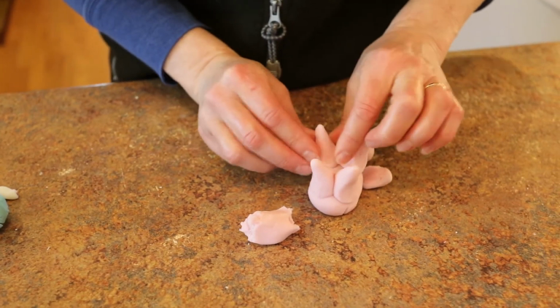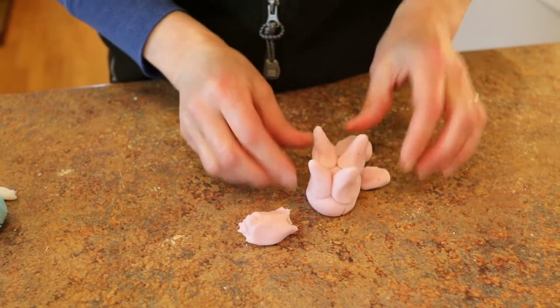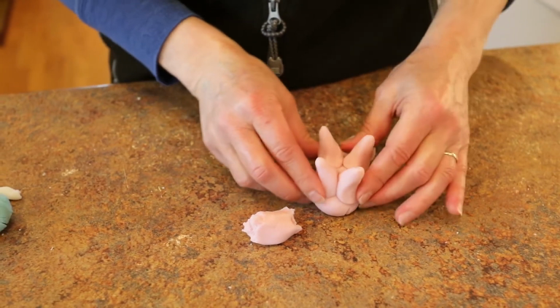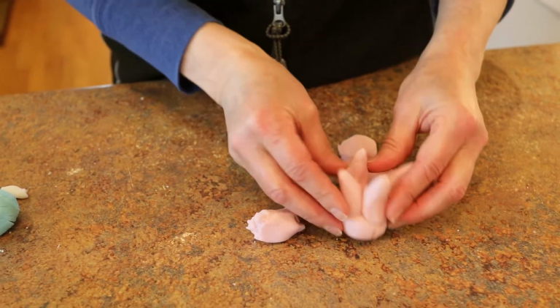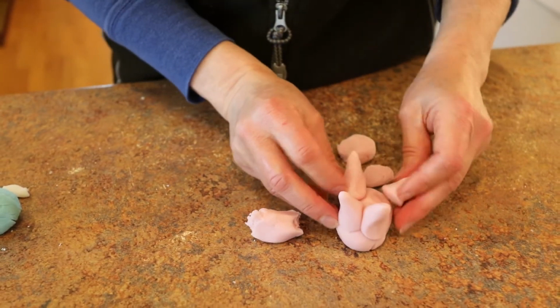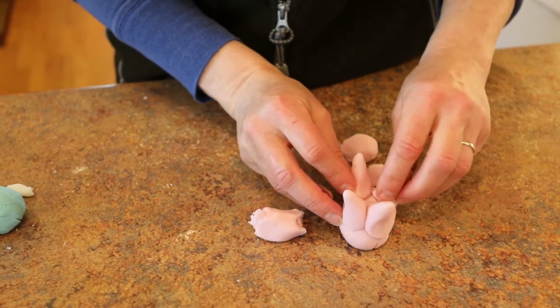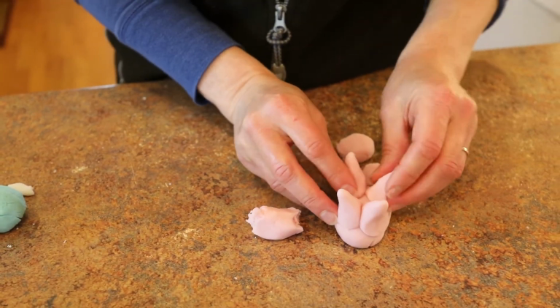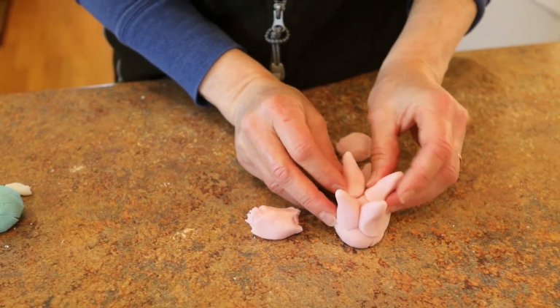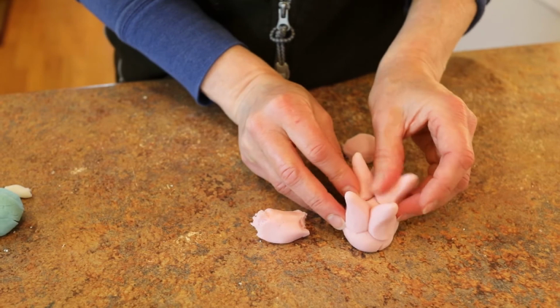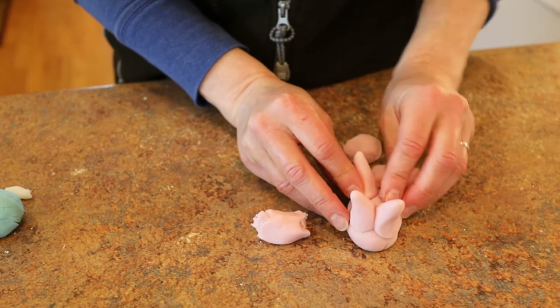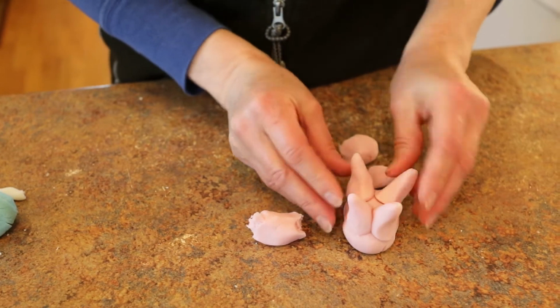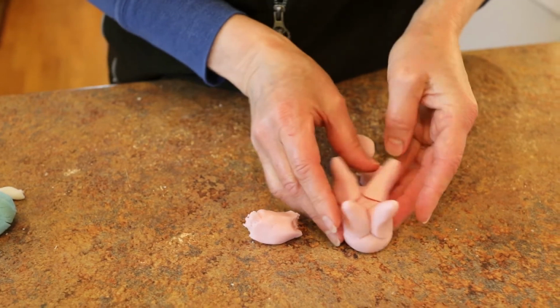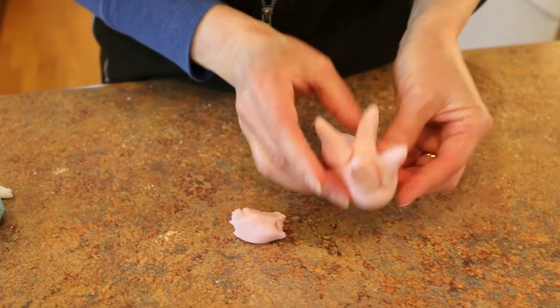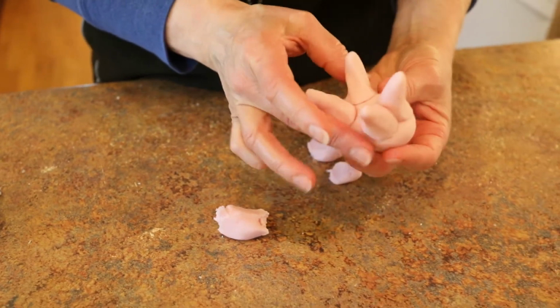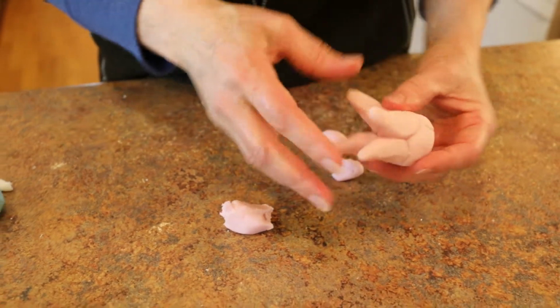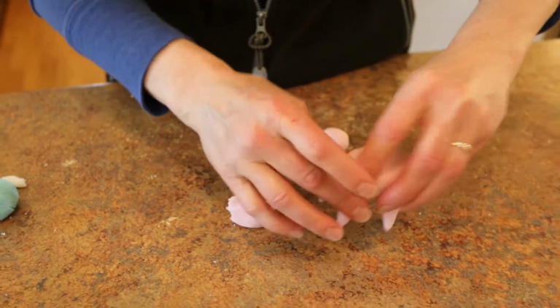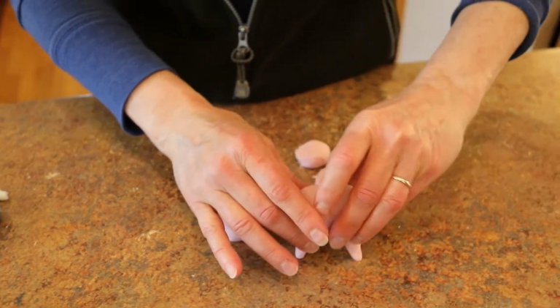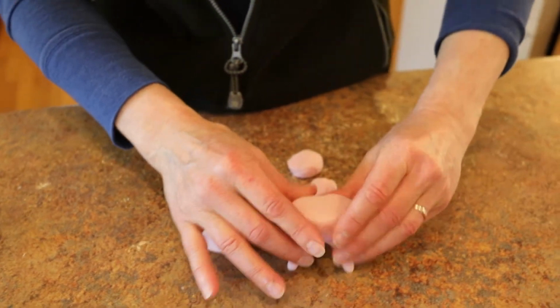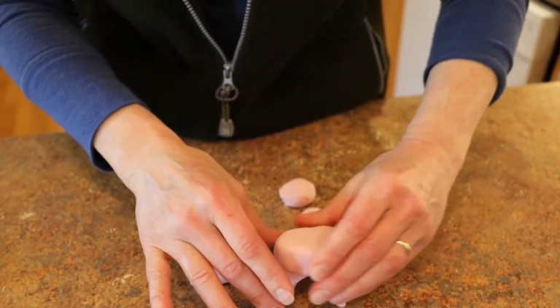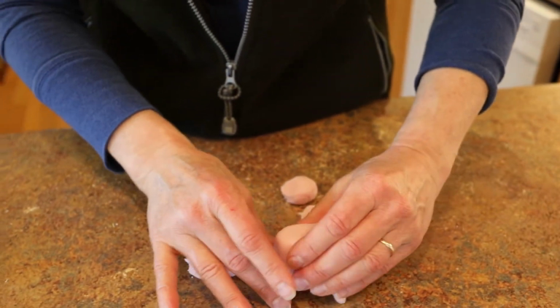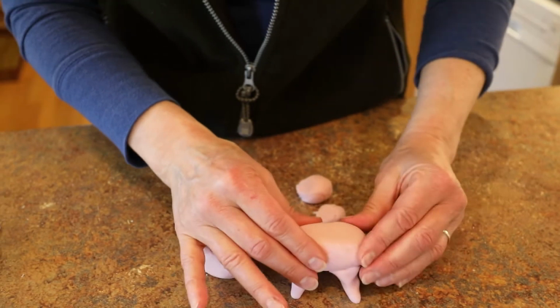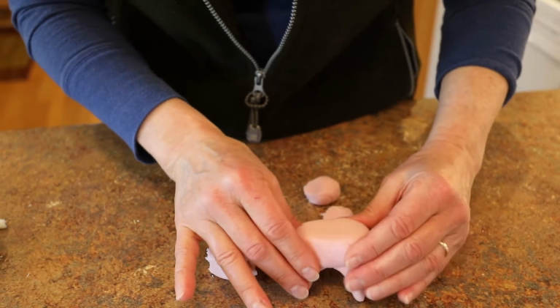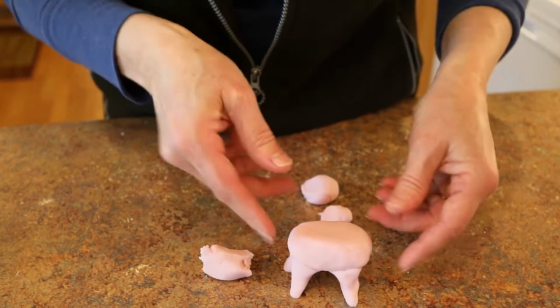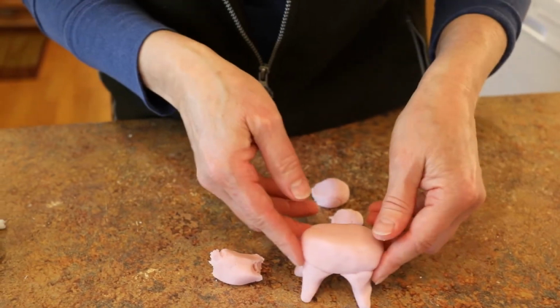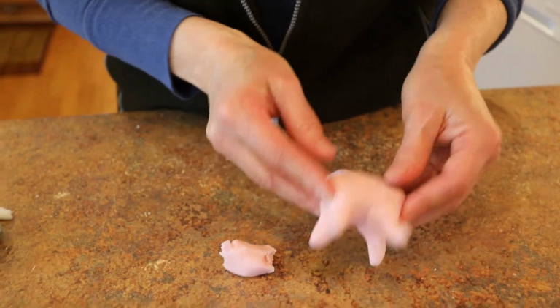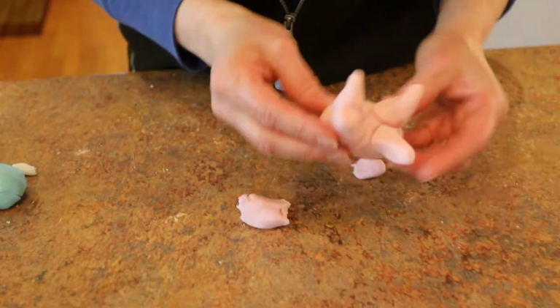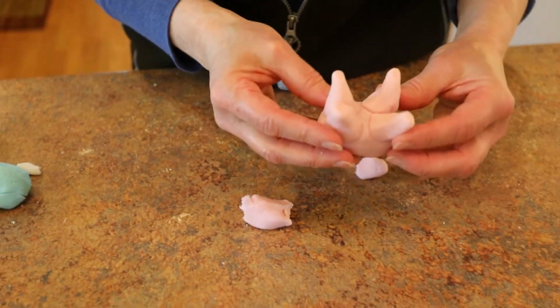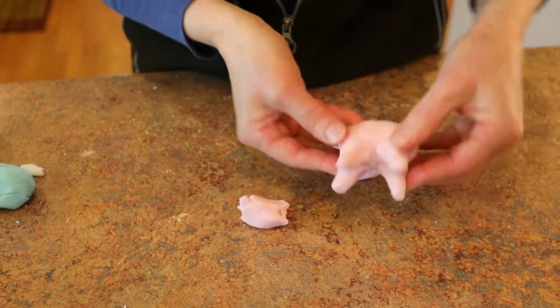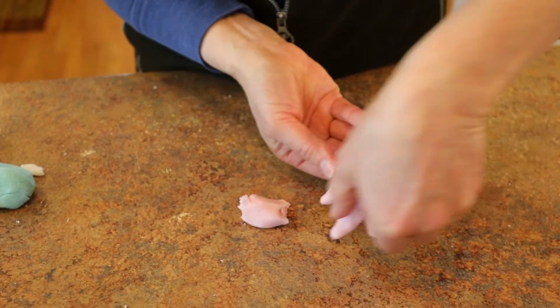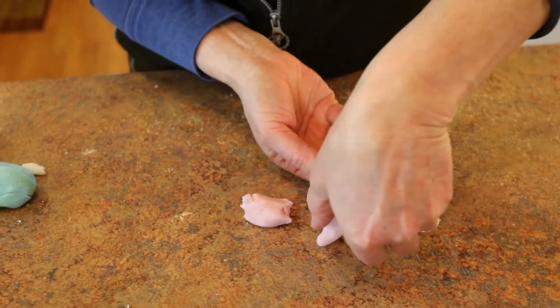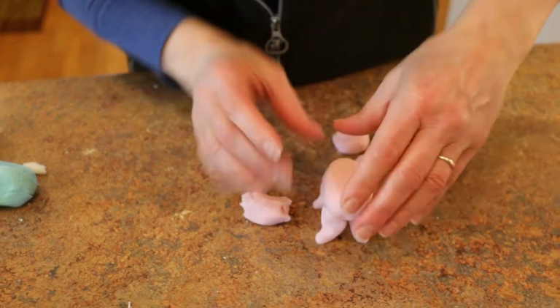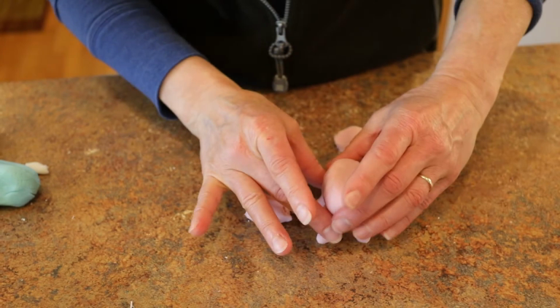The ingredients are so inexpensive that it's easy enough to make another batch if you need to. Did you see how I applied all four legs first and then tipped it right side up?